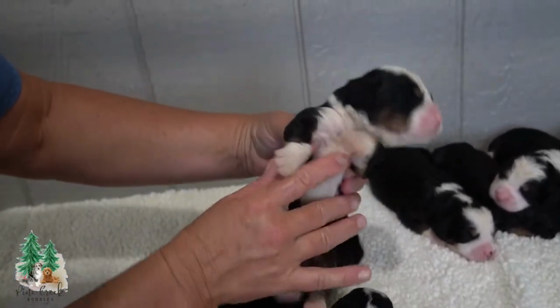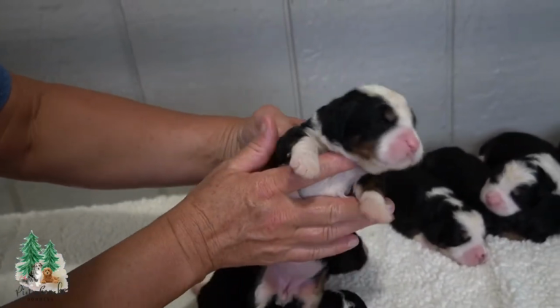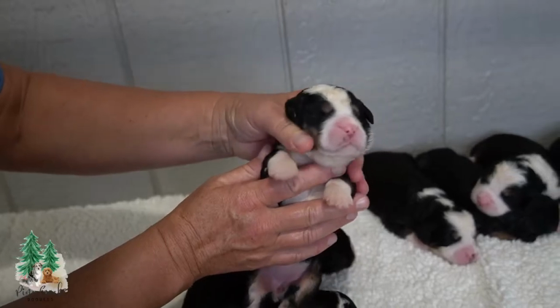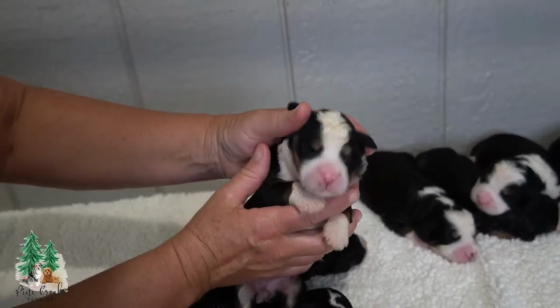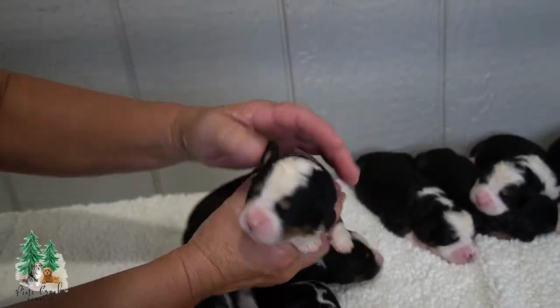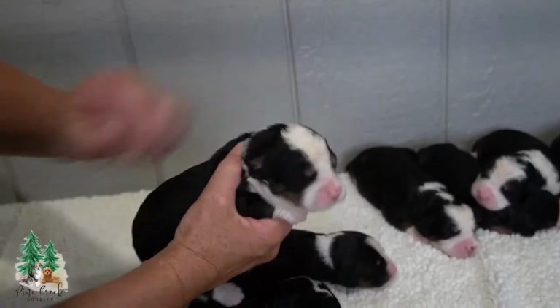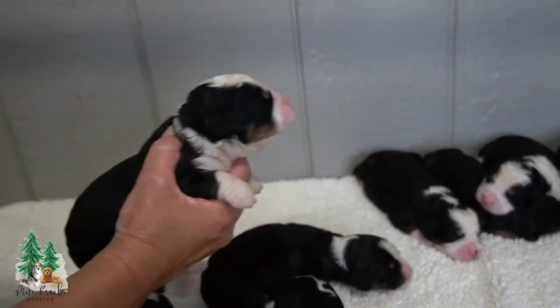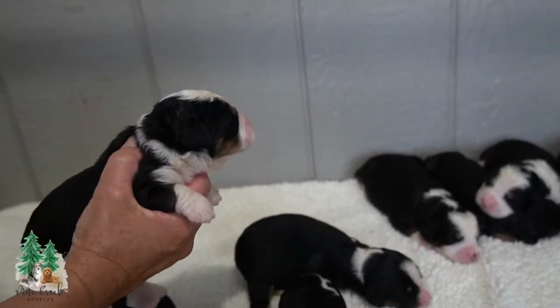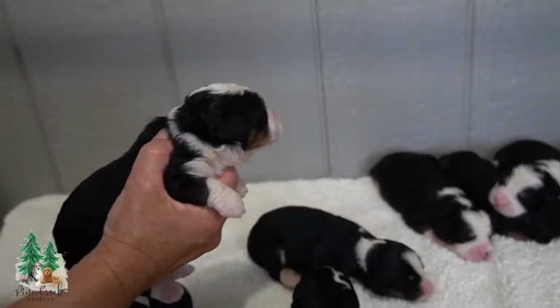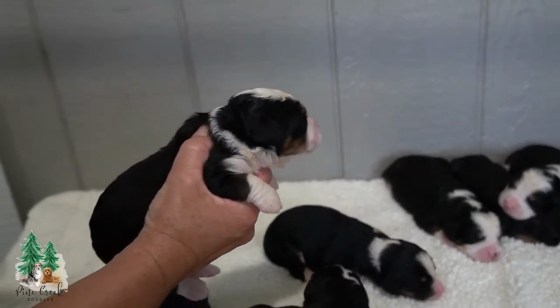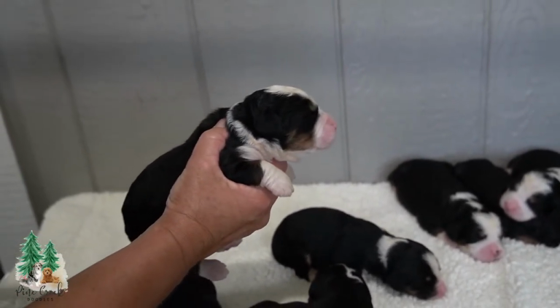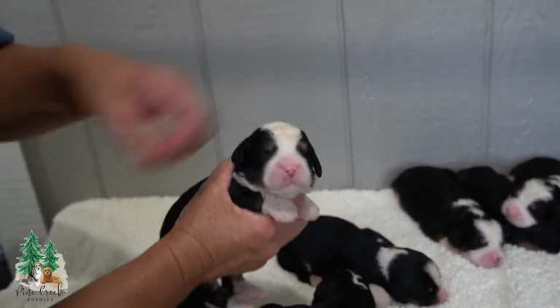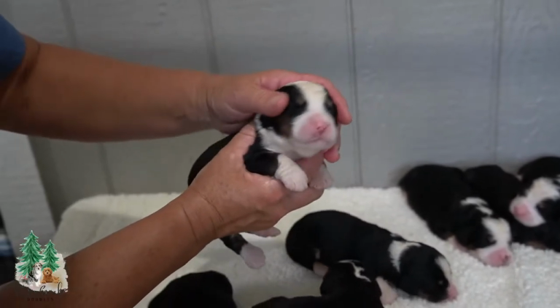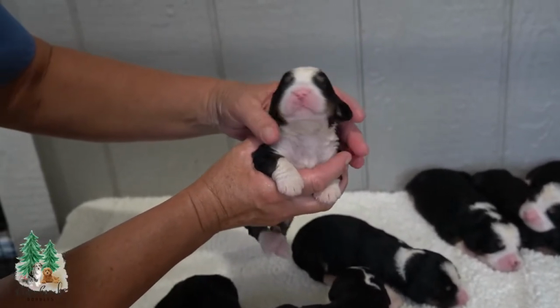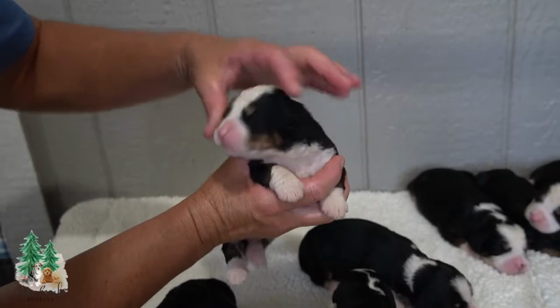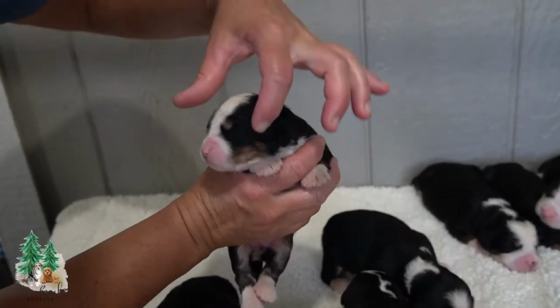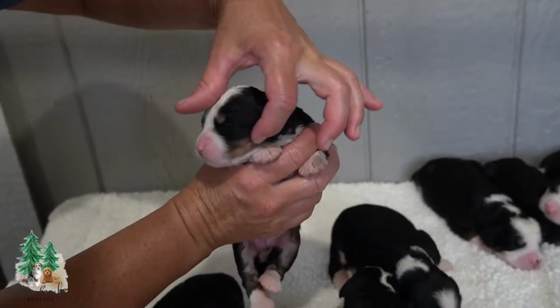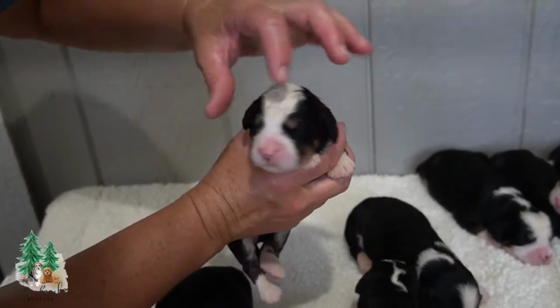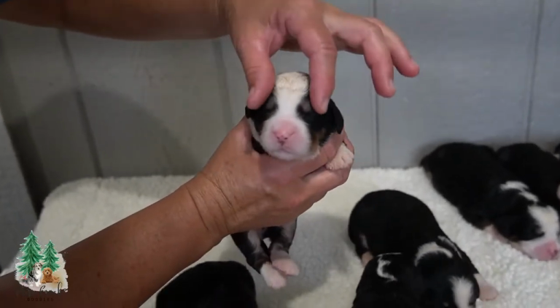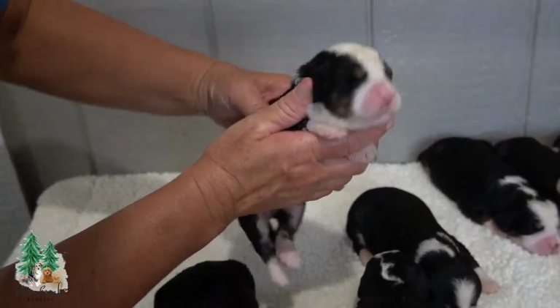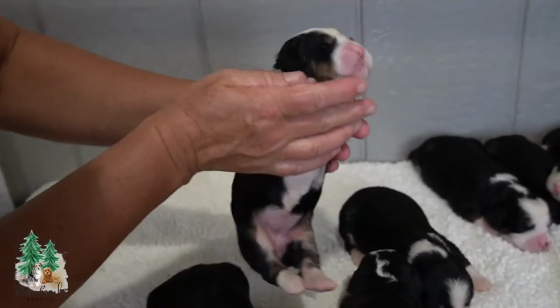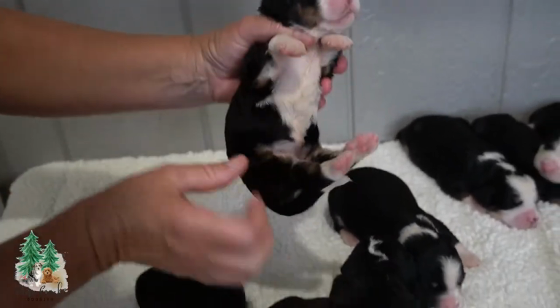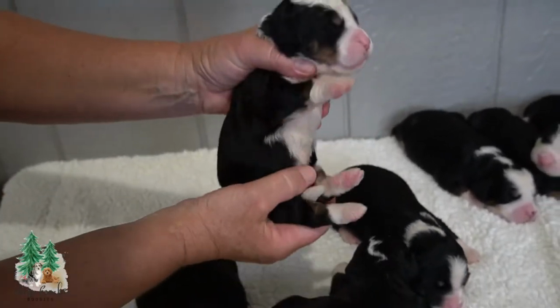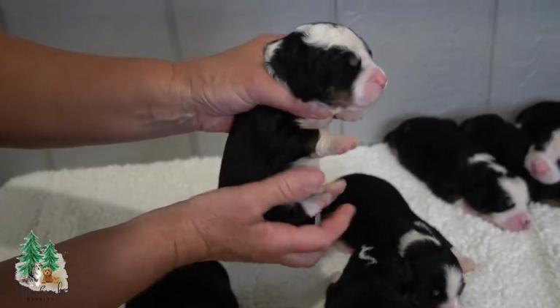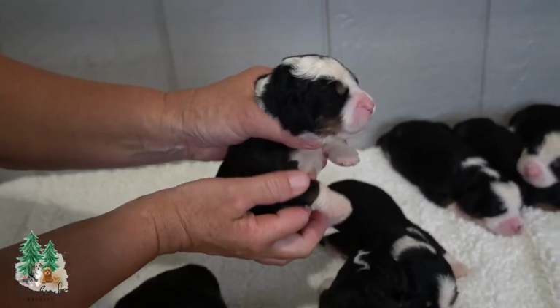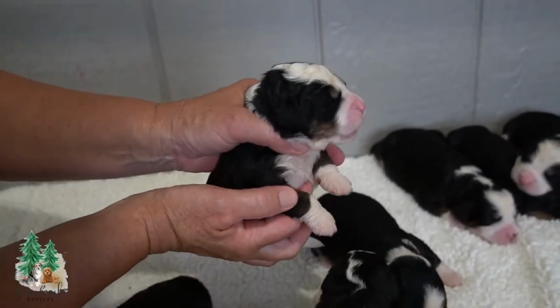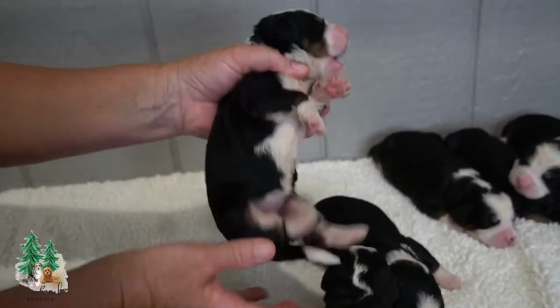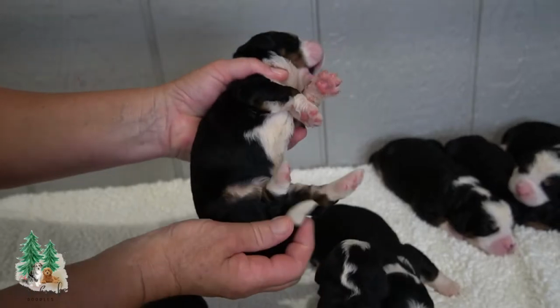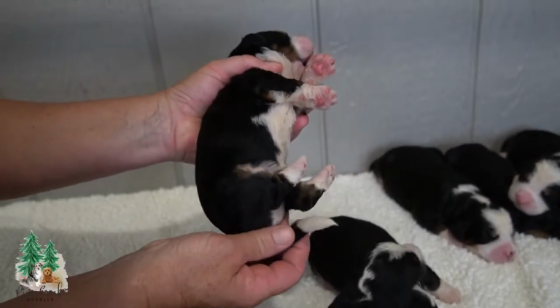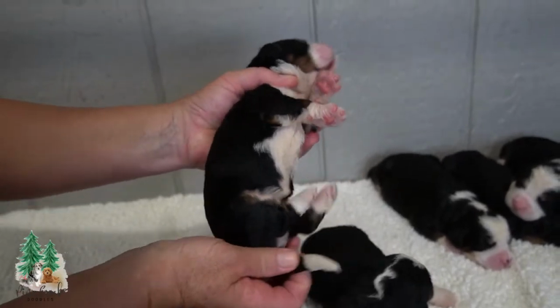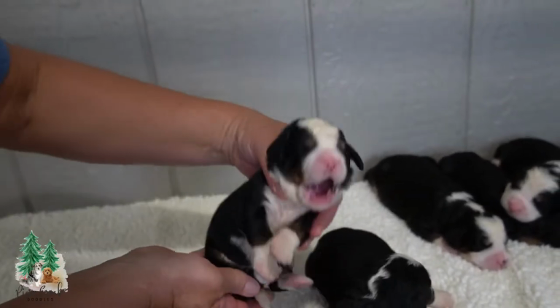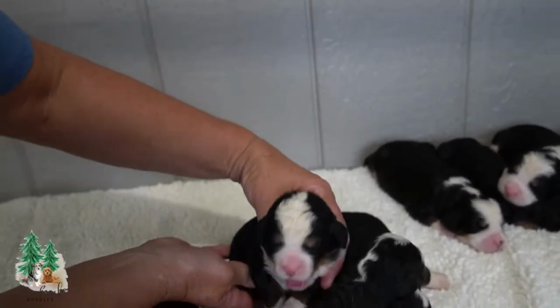There's girl number four — quite a bit of white here and brown here. The brown eyebrows of course, and then her legs right there. And quite a bit of white on the tail there.